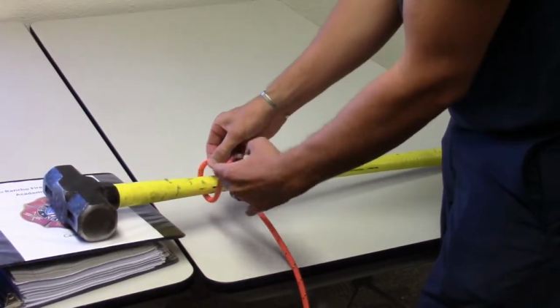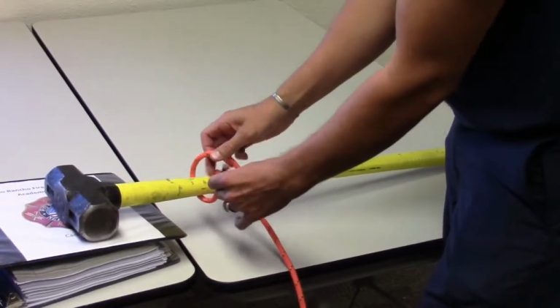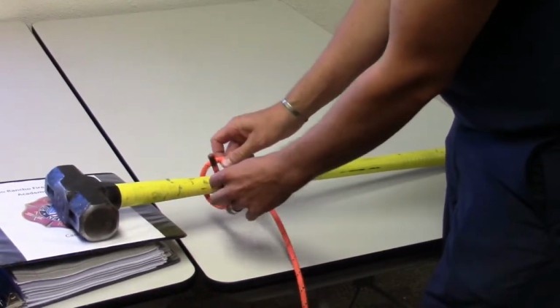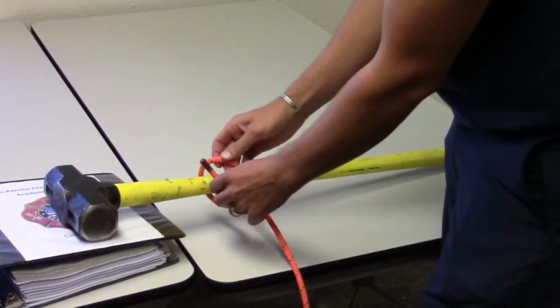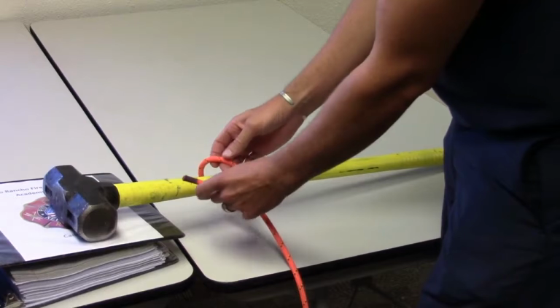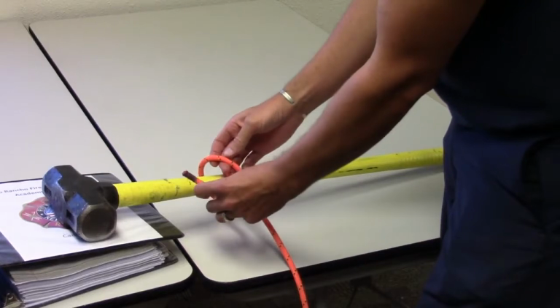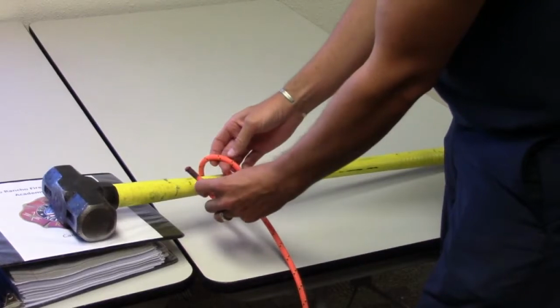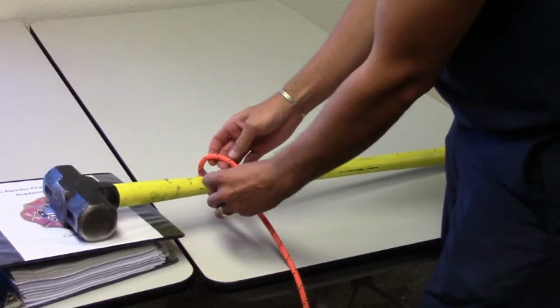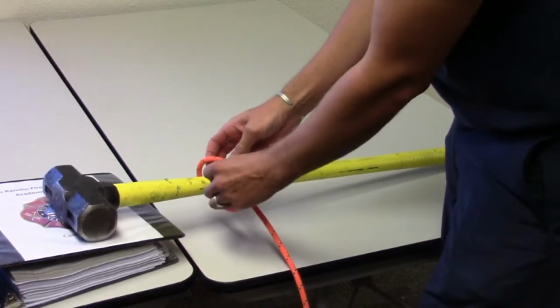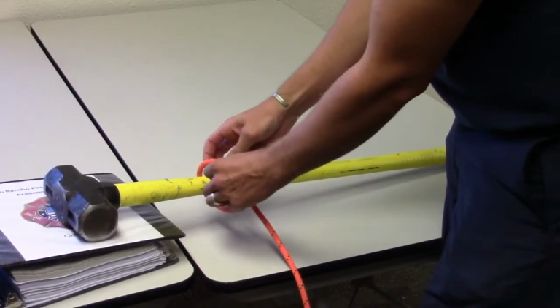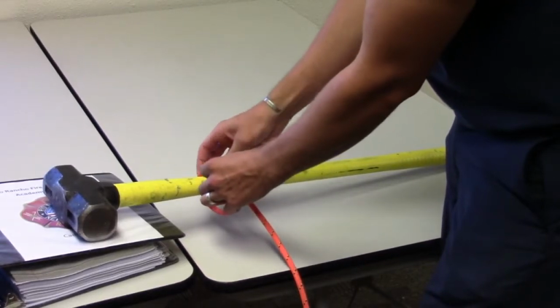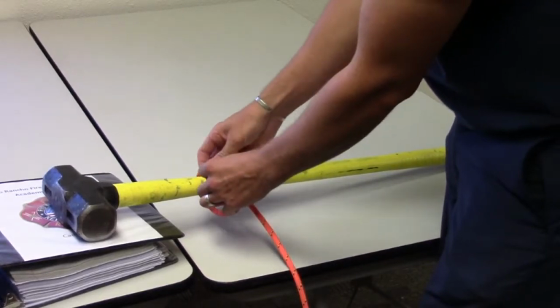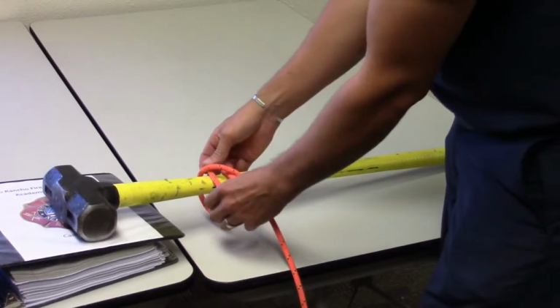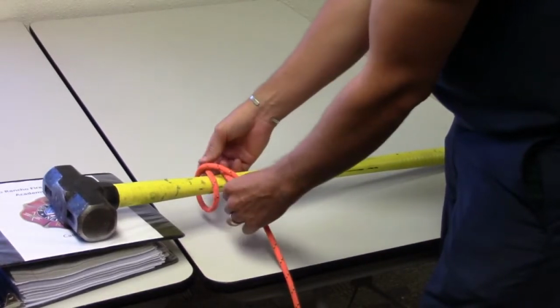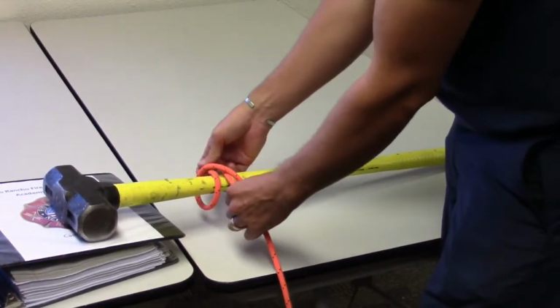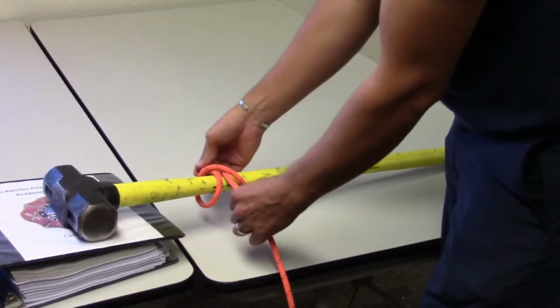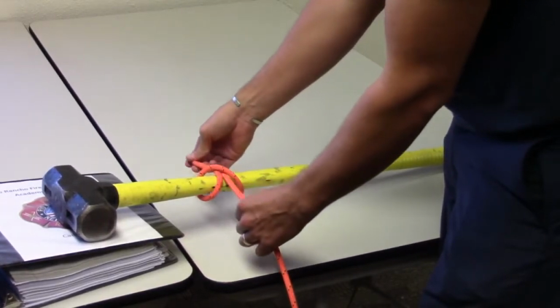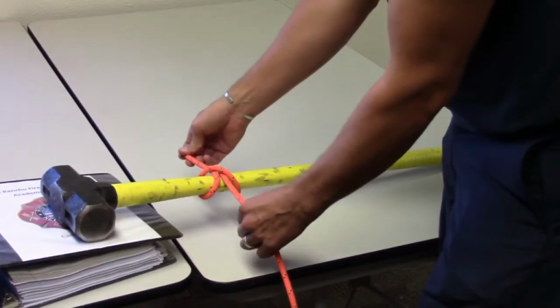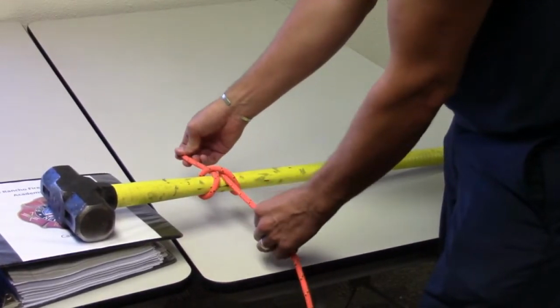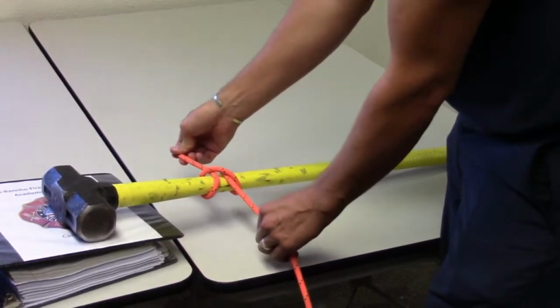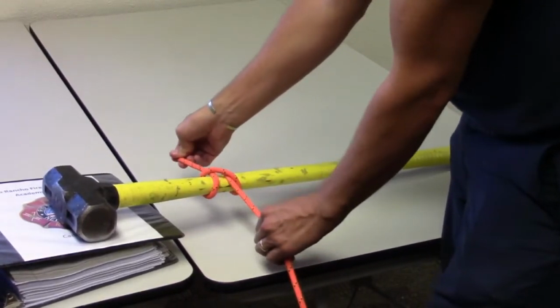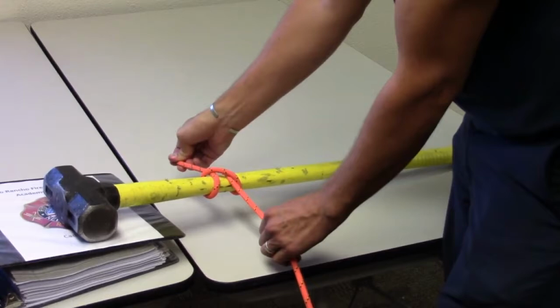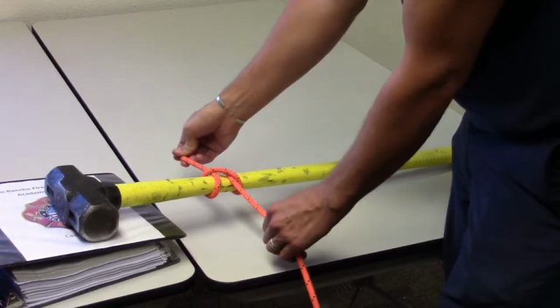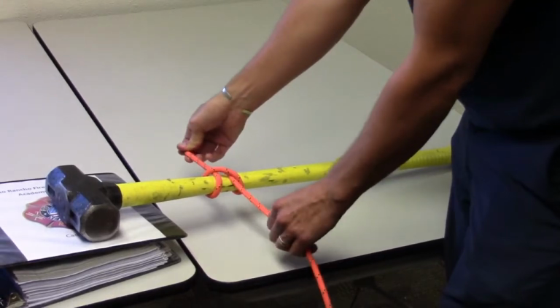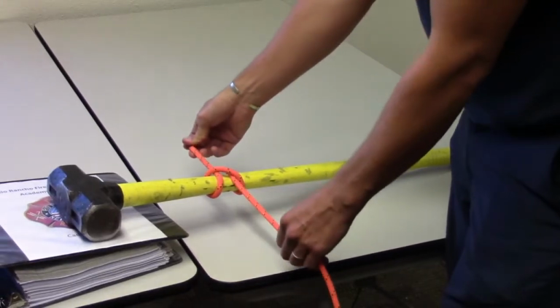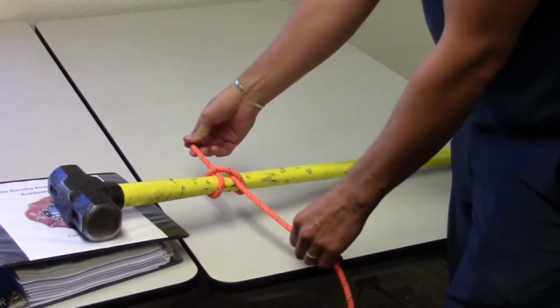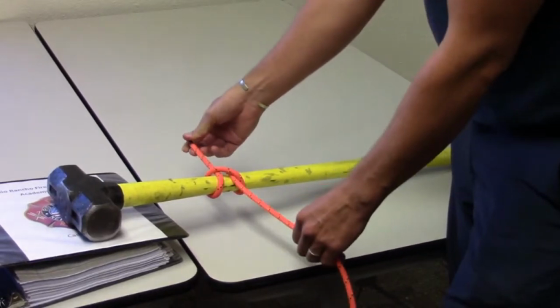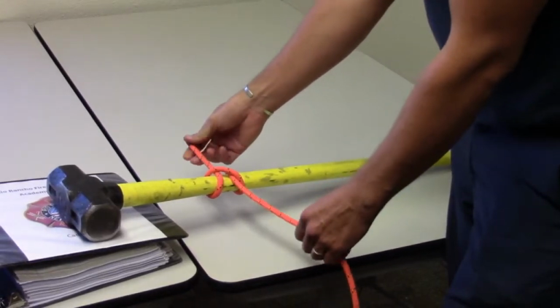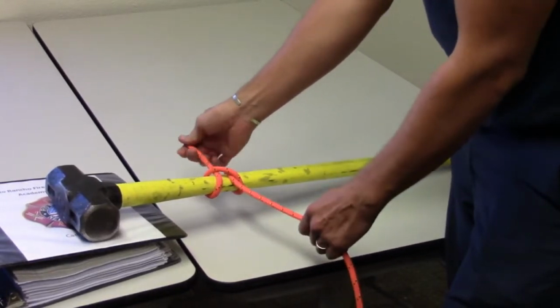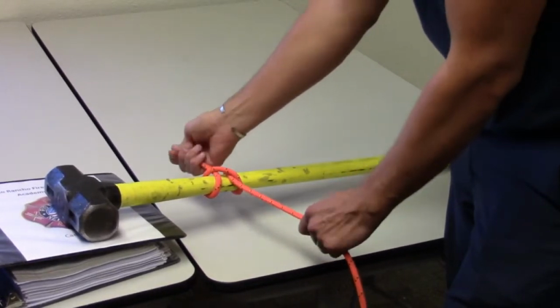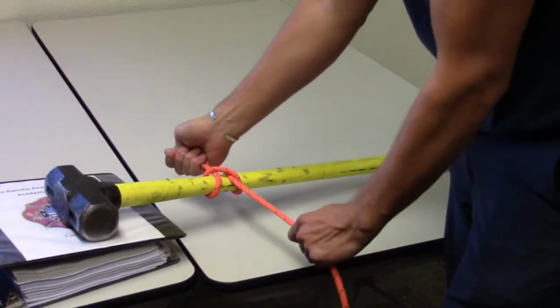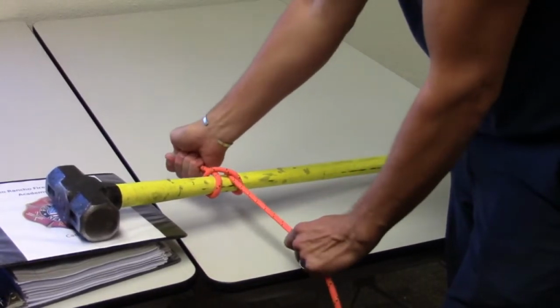Pass the rope under the second loop and above the point where the second loop crosses over the first loop. Tighten the knot by pulling on both ends.